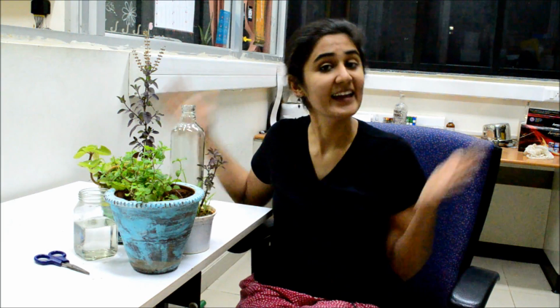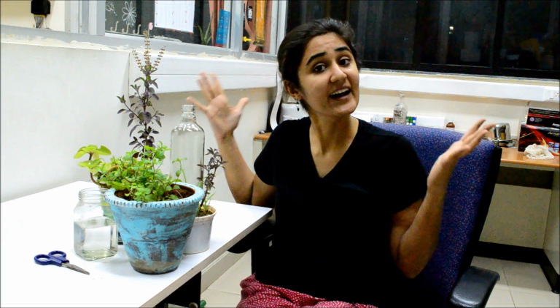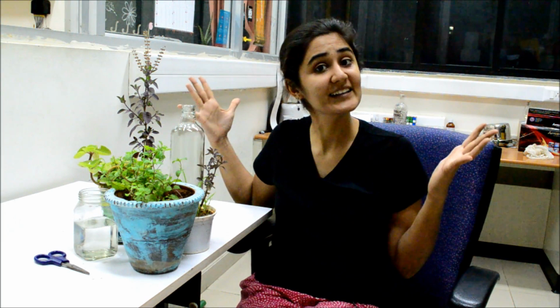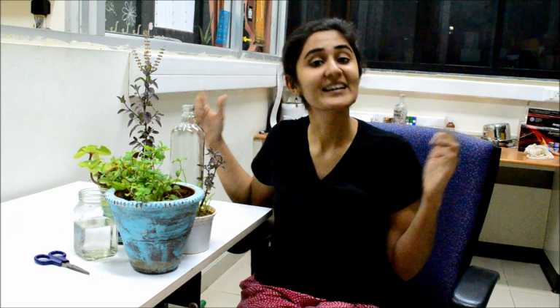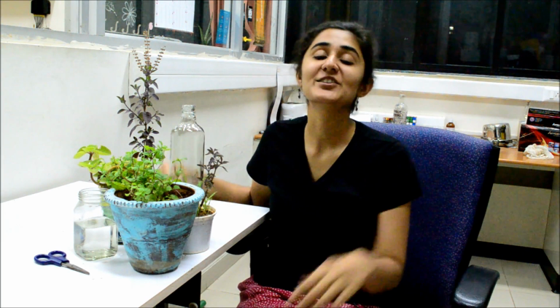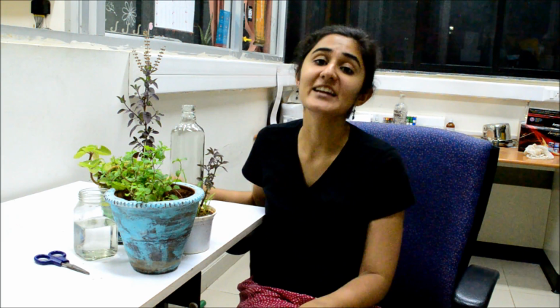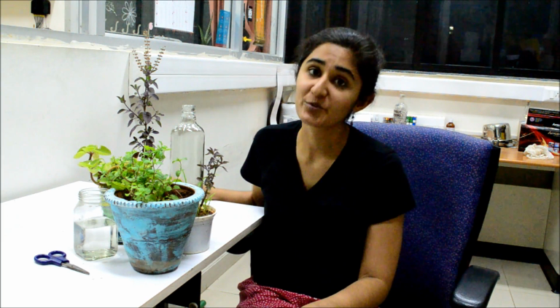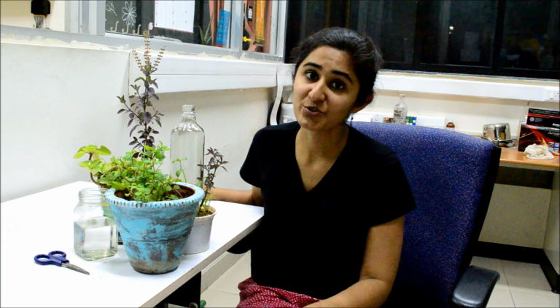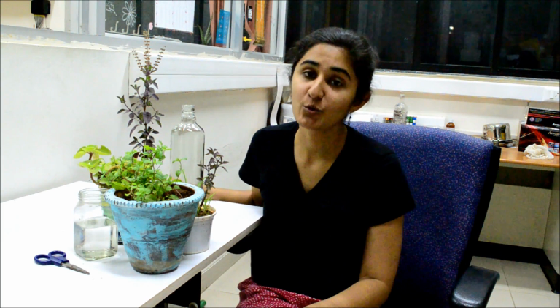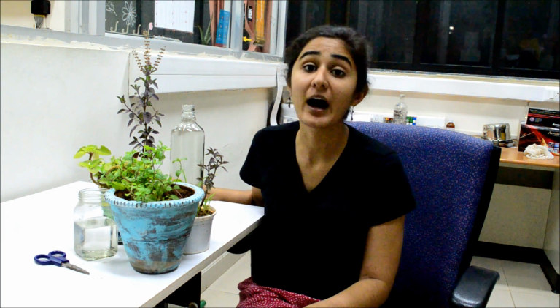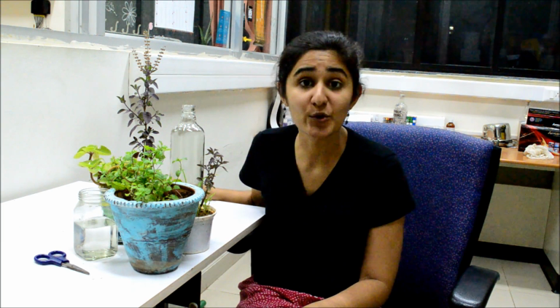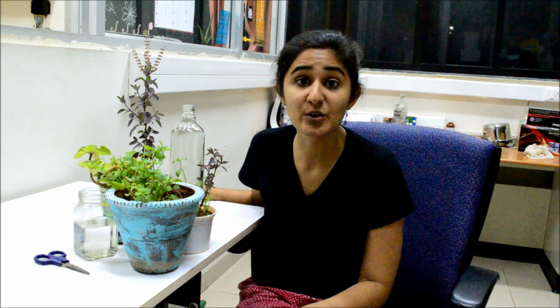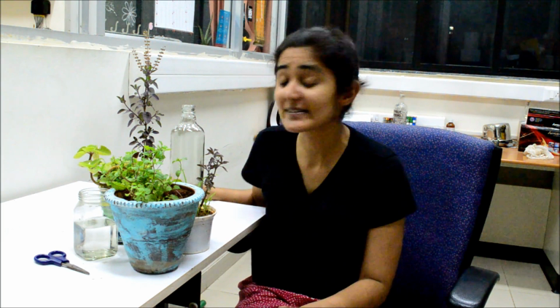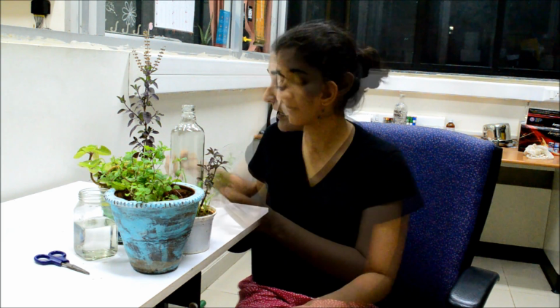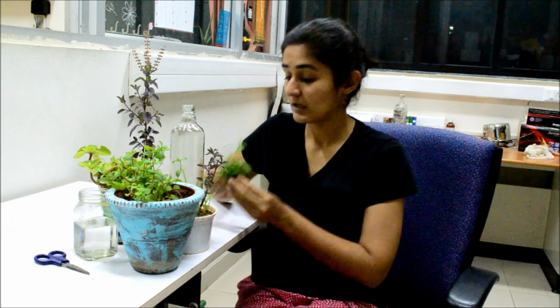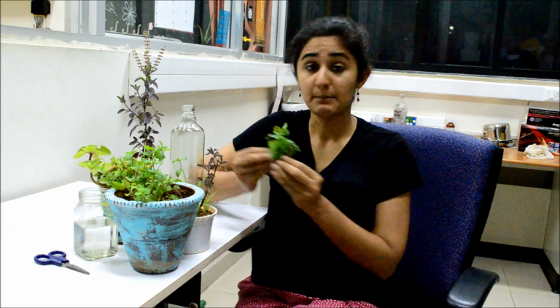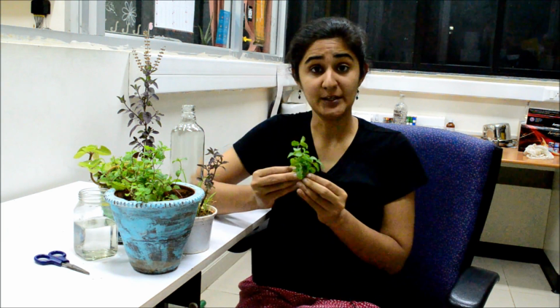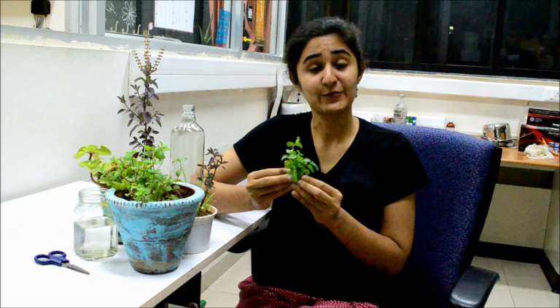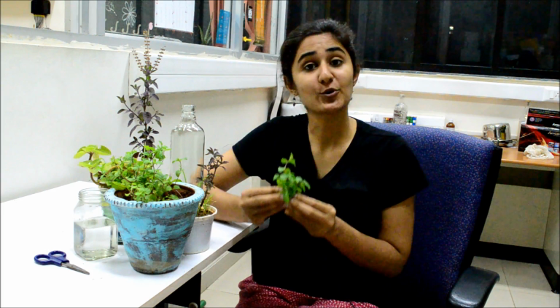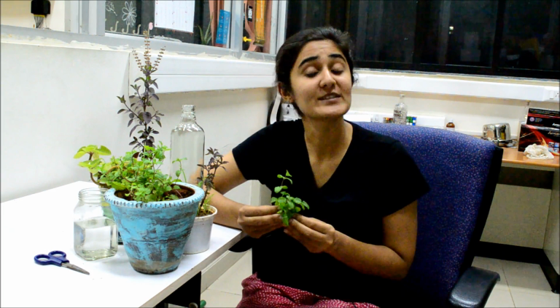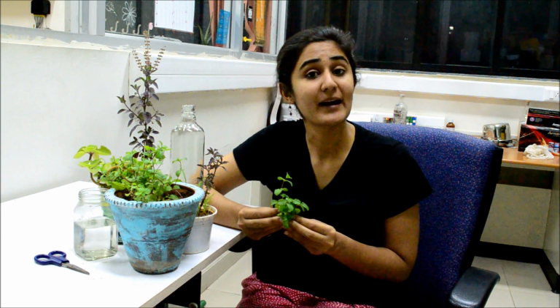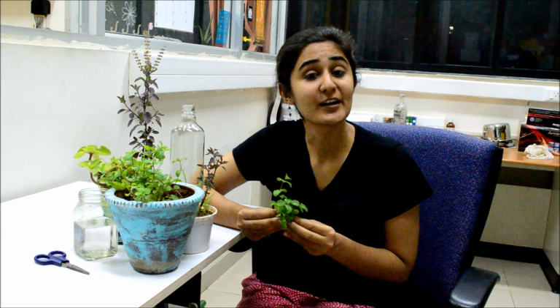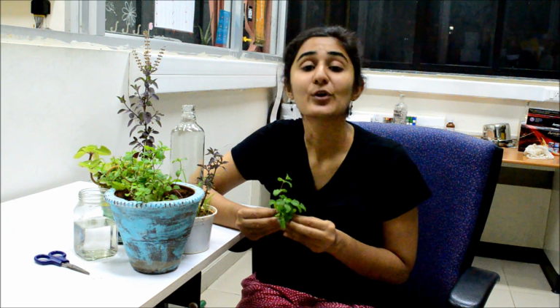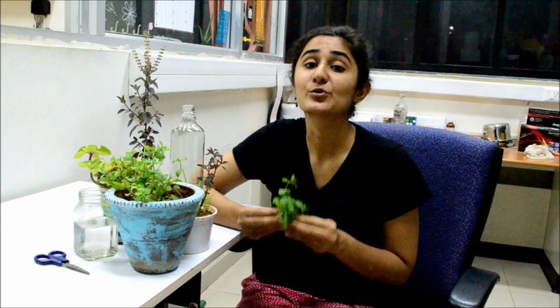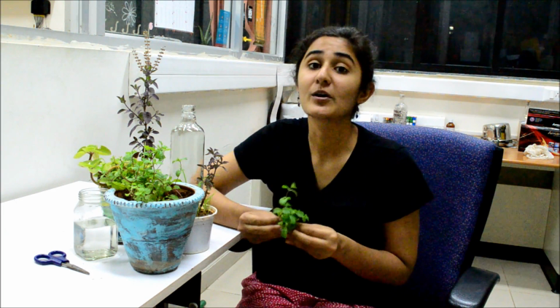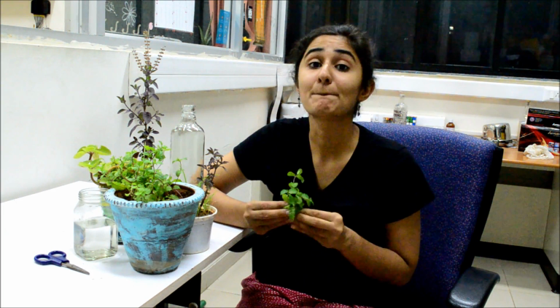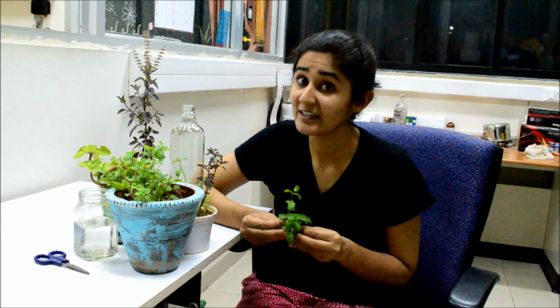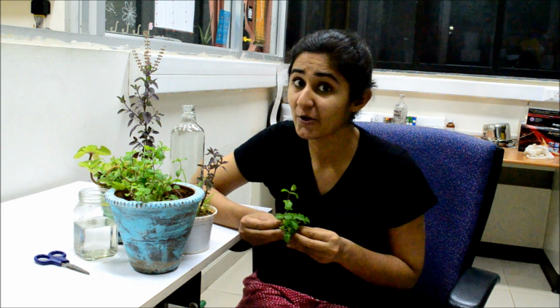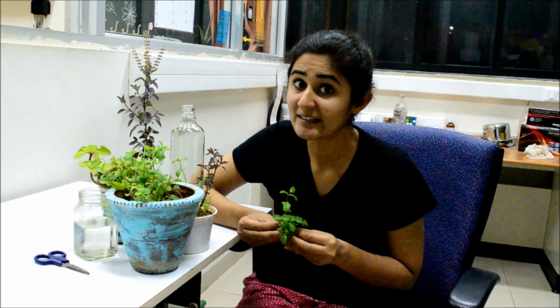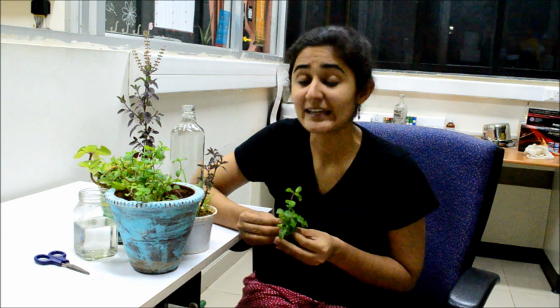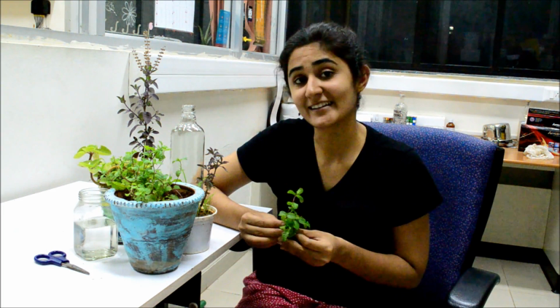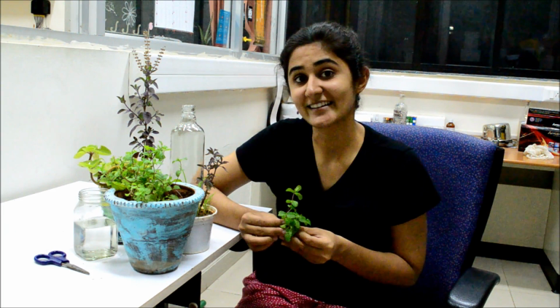Hey guys, today I am going to show you how you can use mint from your grocery bag to grow plenty of it in containers.